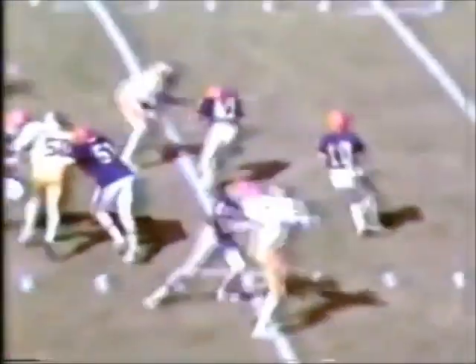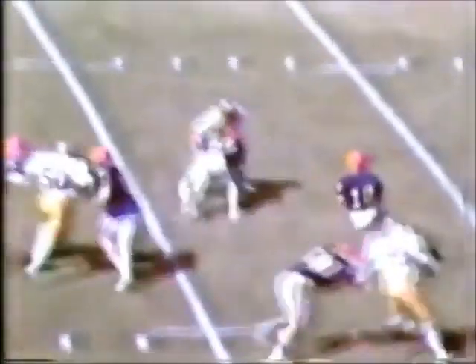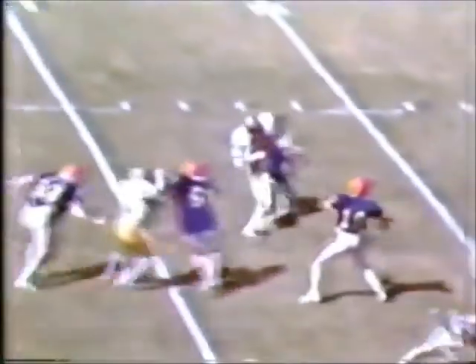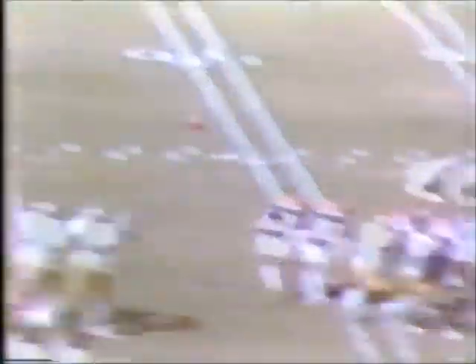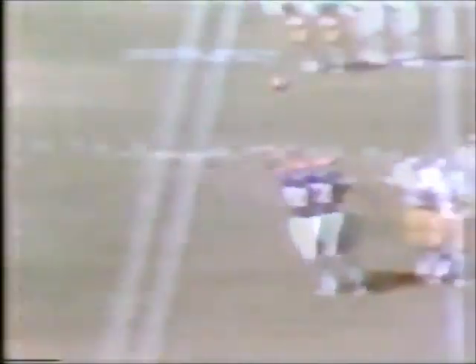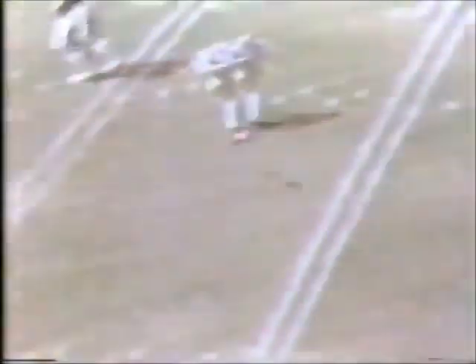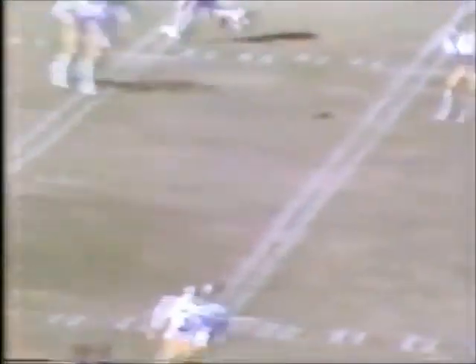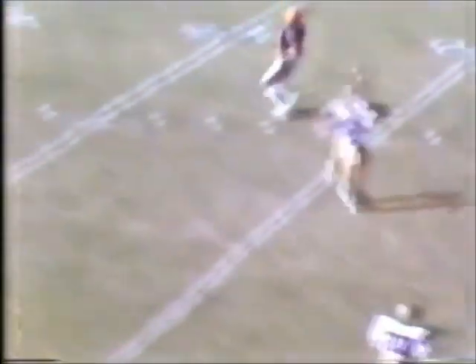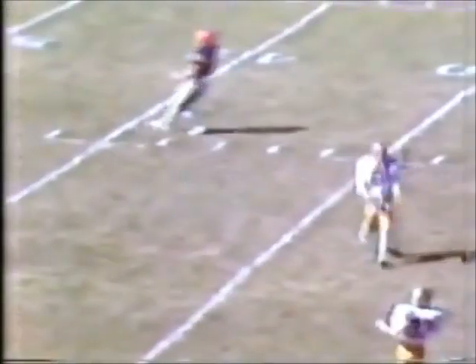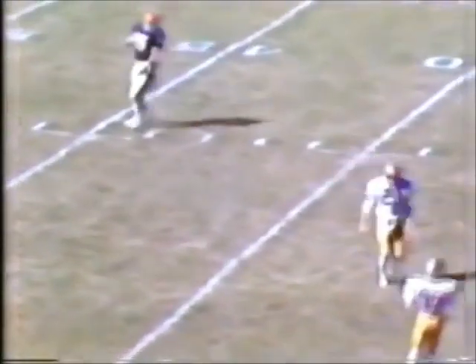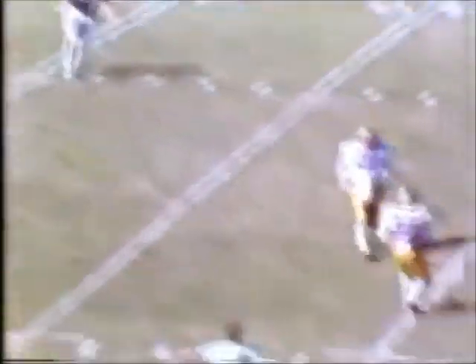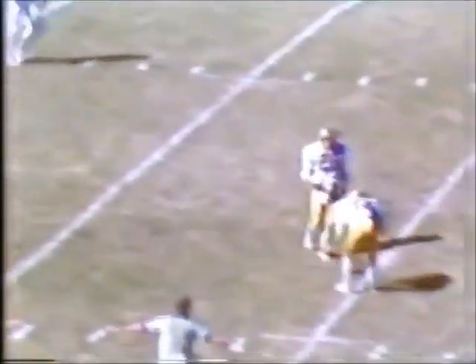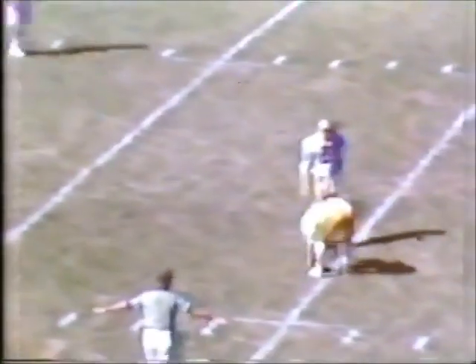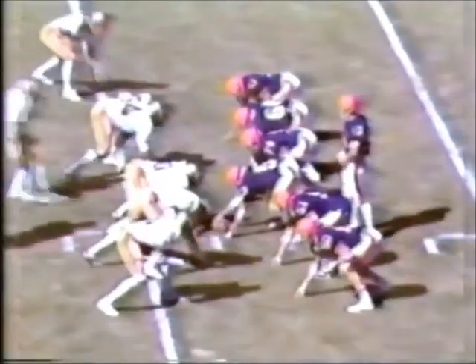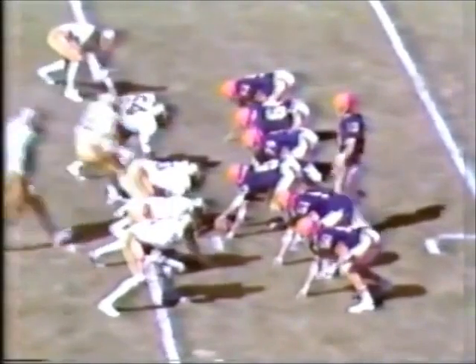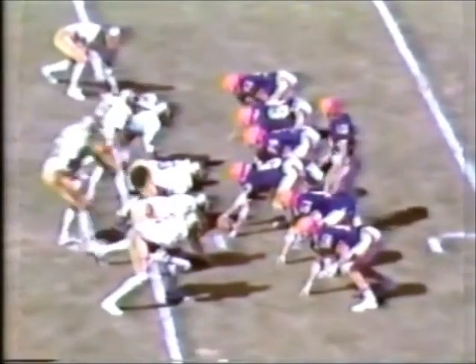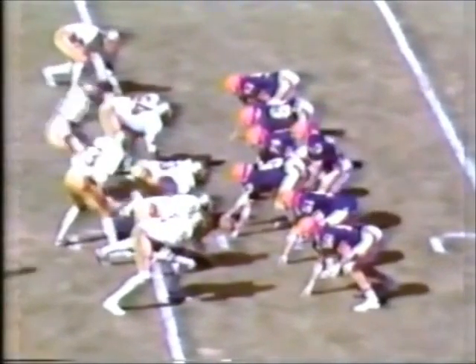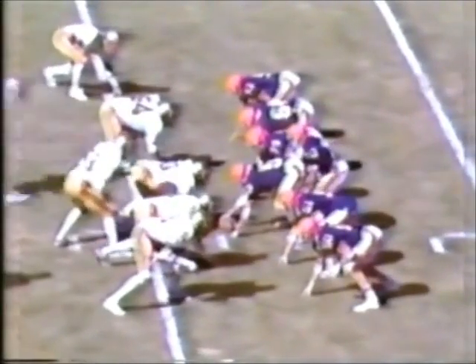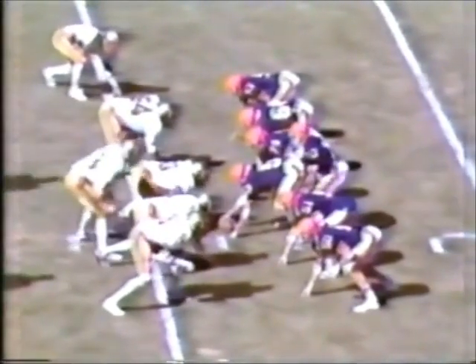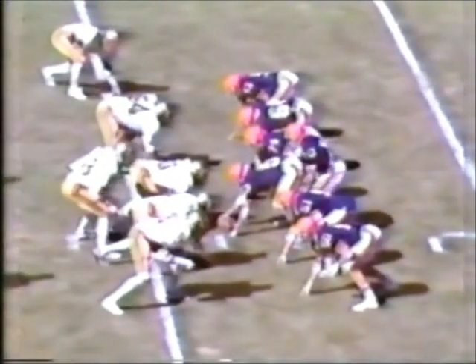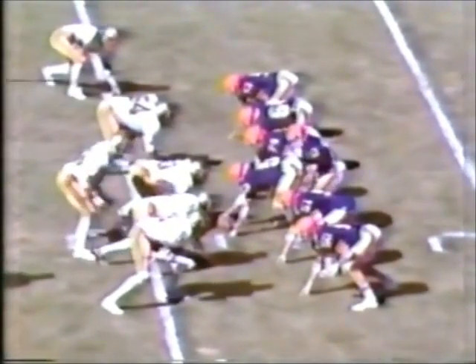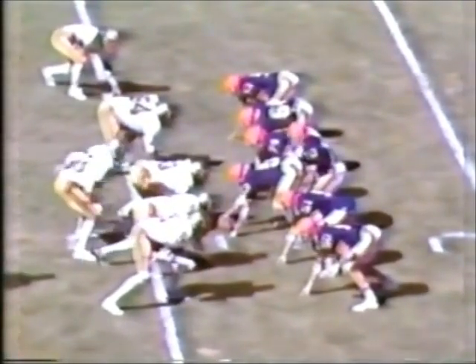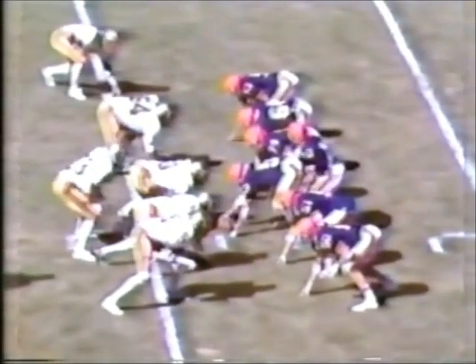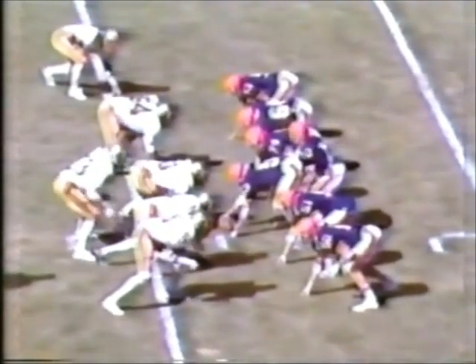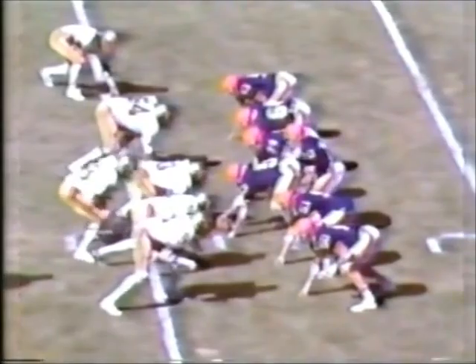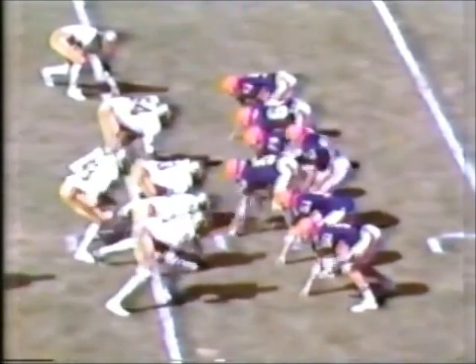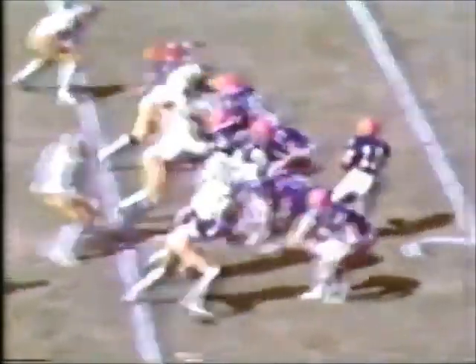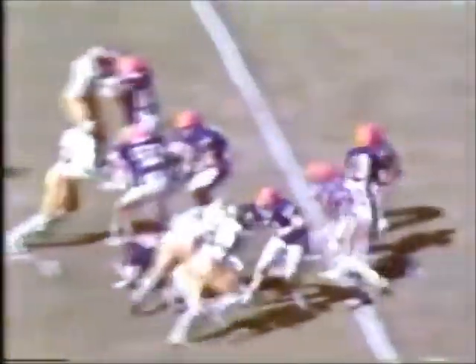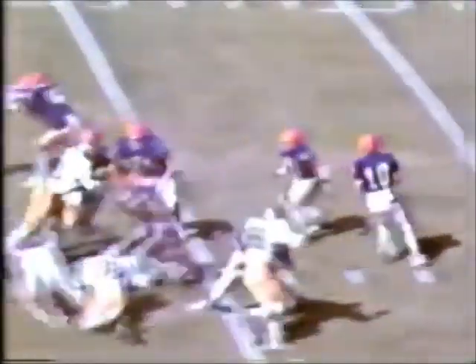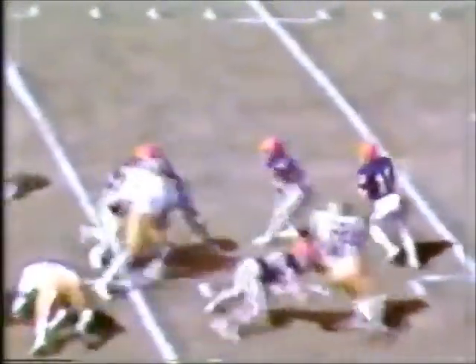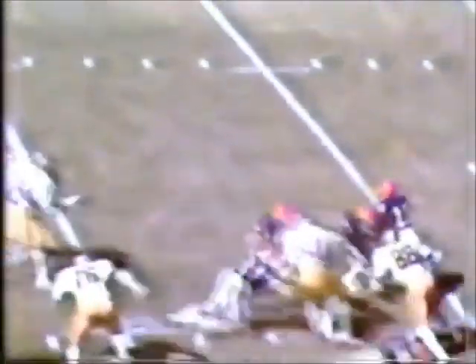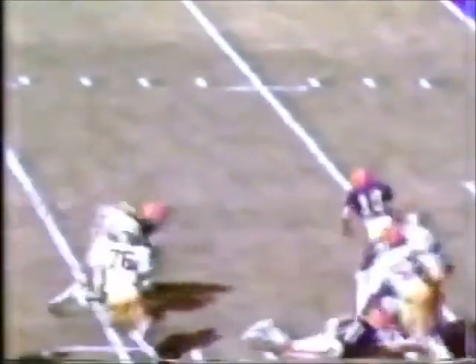Way over the head of his receiver — third and 12. Ball at the 13-and-a-half-yard line. Forneski back to pass once again at the 5-yard line, being pressured. He breaks out of there, he's to the 10, the 15, and Reggie Herring knocks him off his feet as he comes to the 18-yard line.